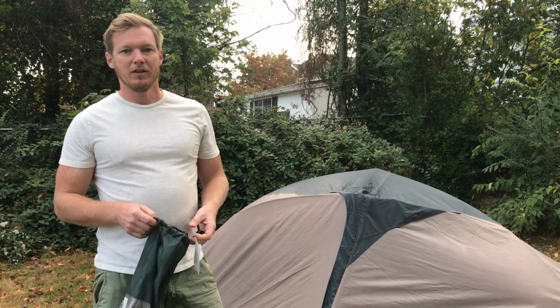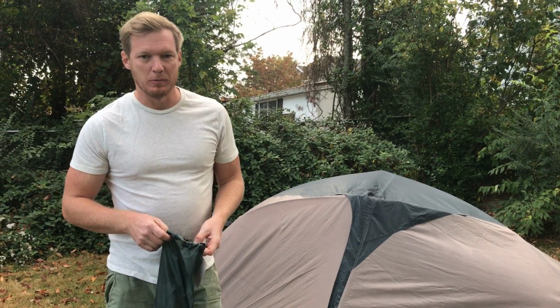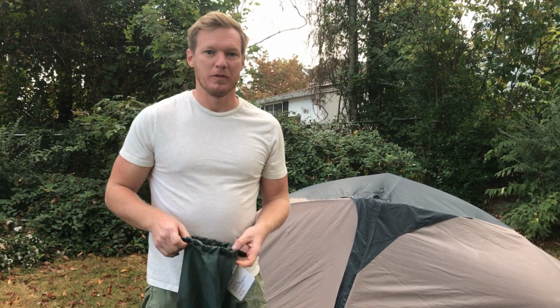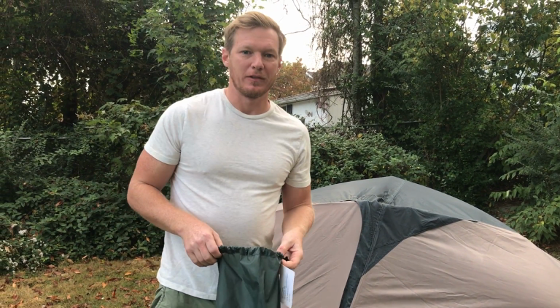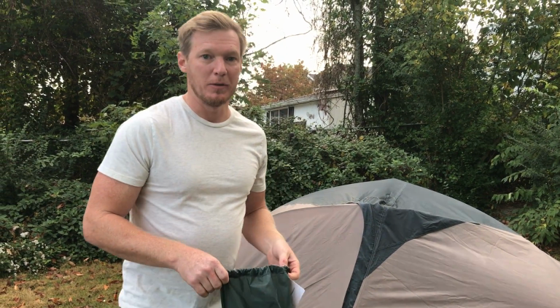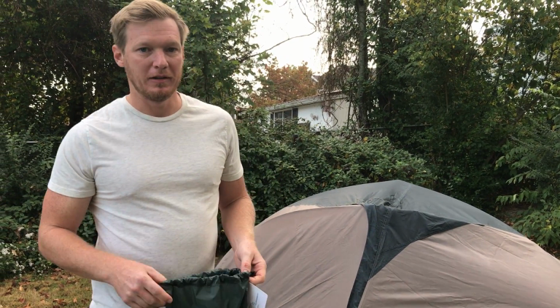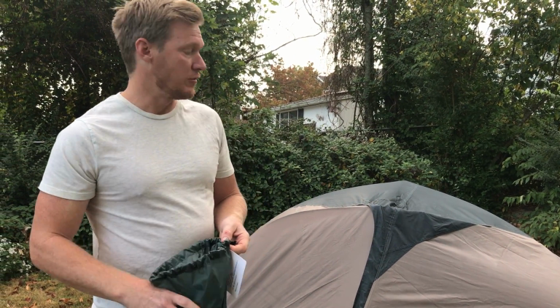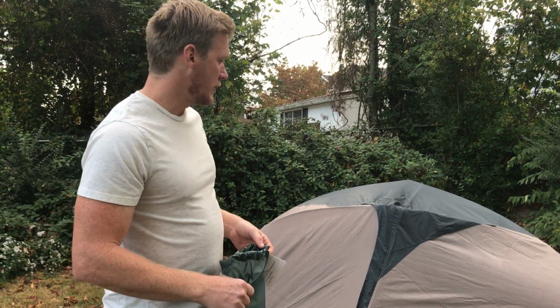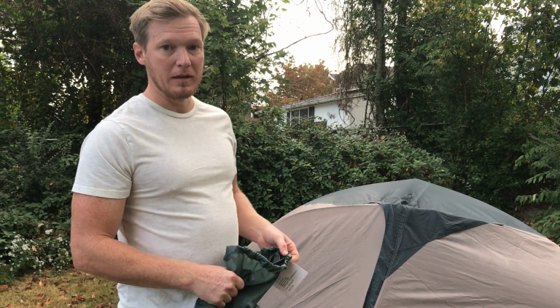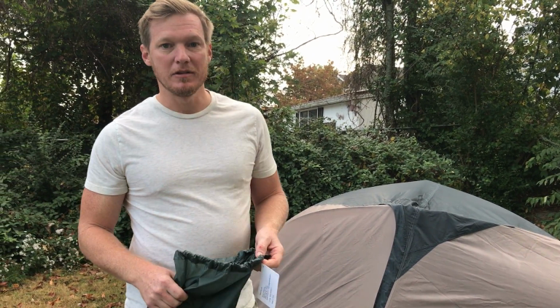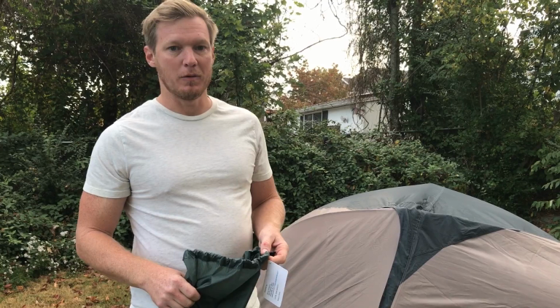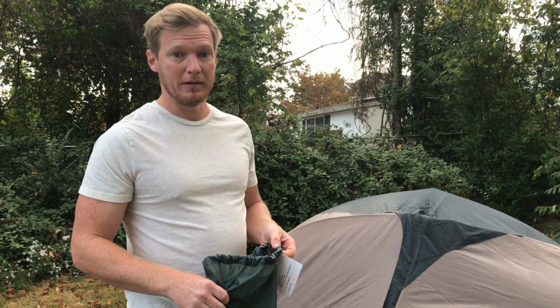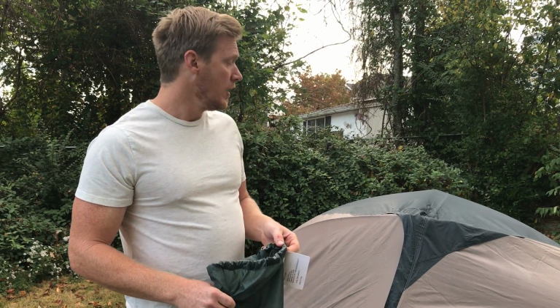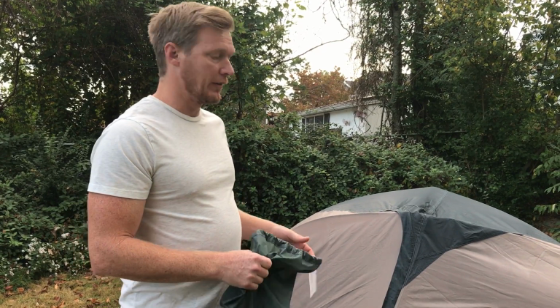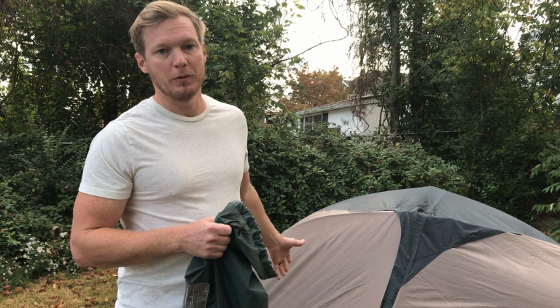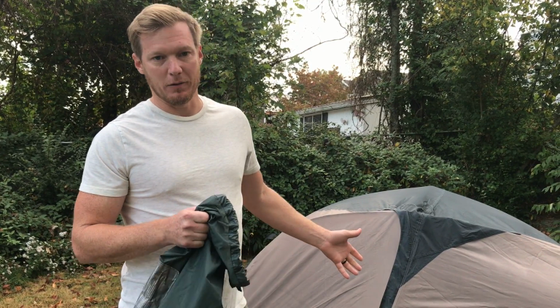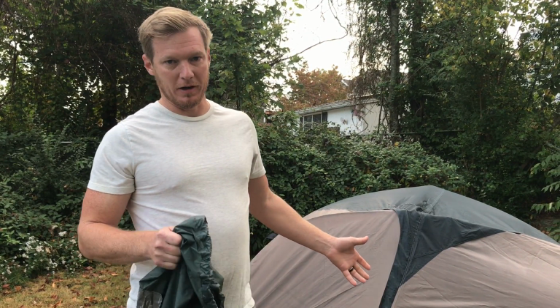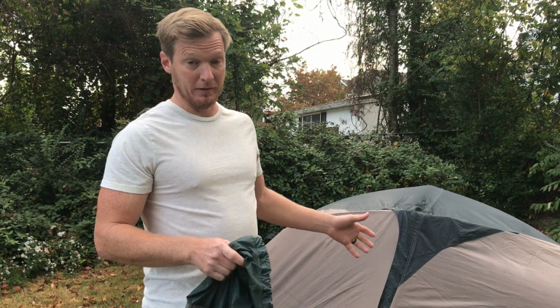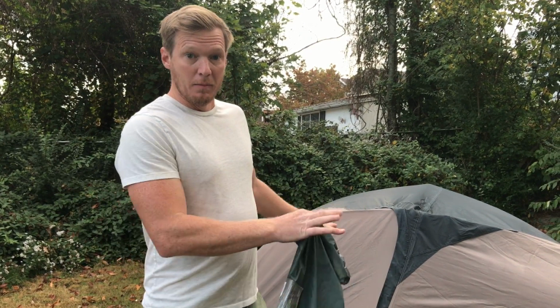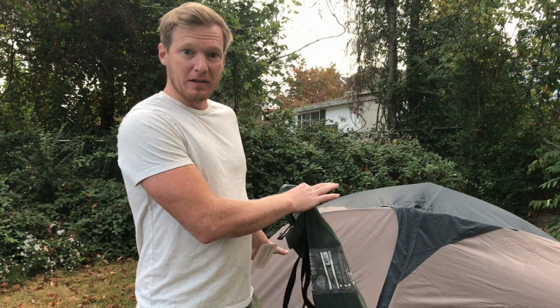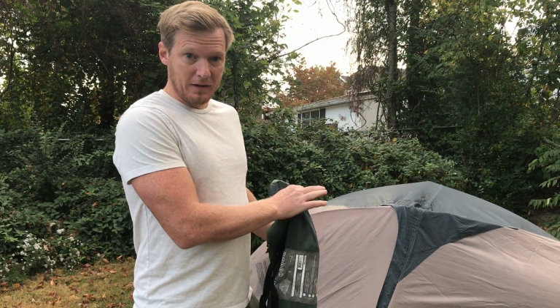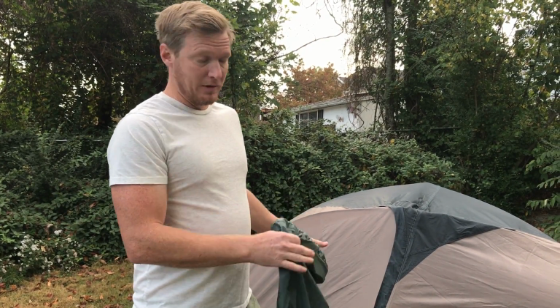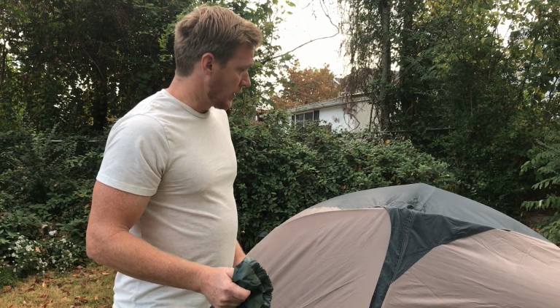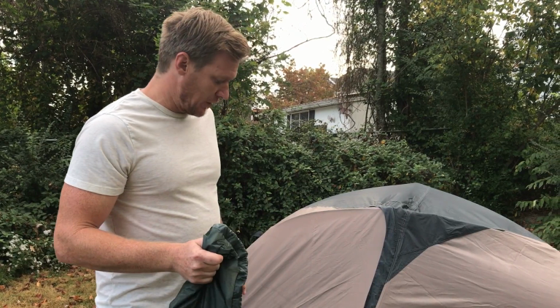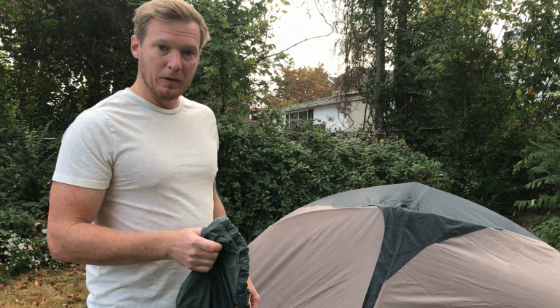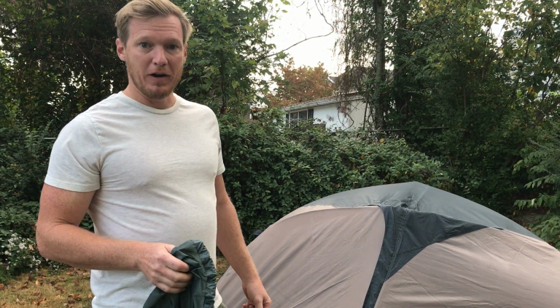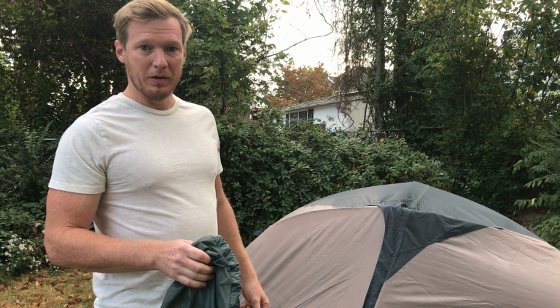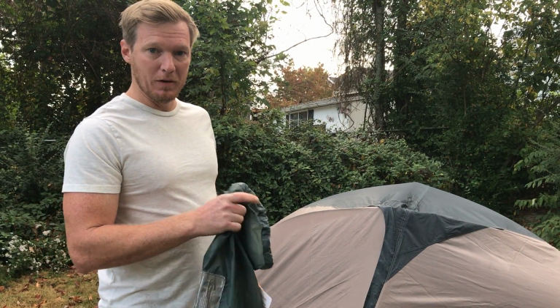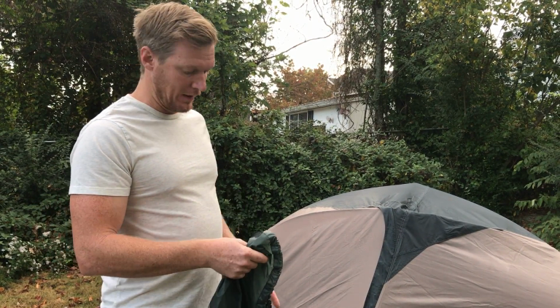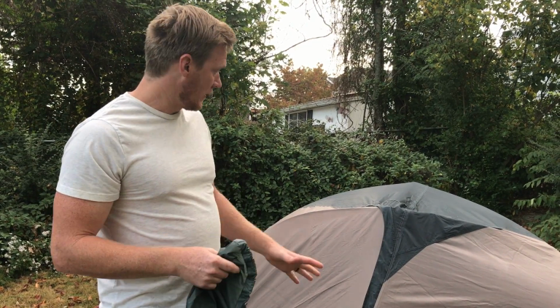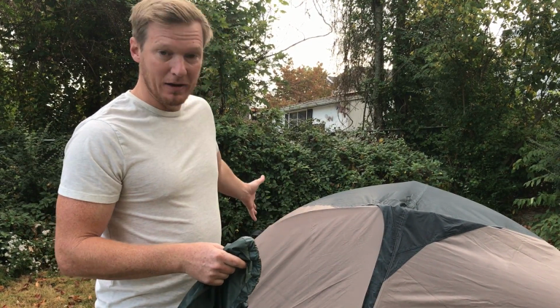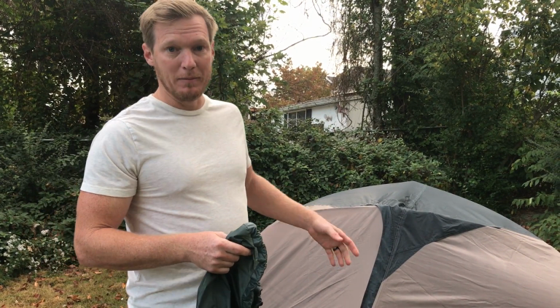Hey y'all, it's Jimmy from 113Deals.com and I'm here today to share with you the Pinyon 2 tent from 180 South. This is one of three tents that we're going to be carrying. It's much like the other tents and we're just going to be showing you some of the finer points of this tent. As you can see, I have it set up behind me.